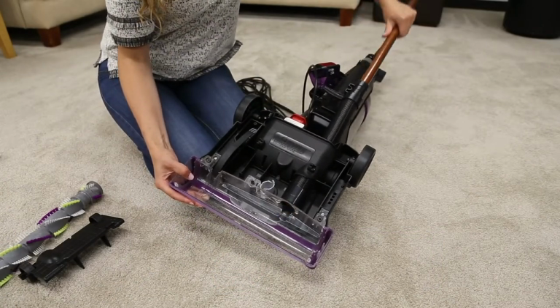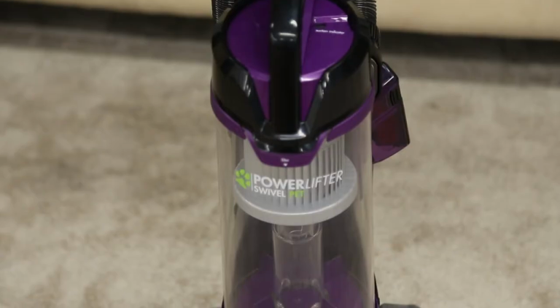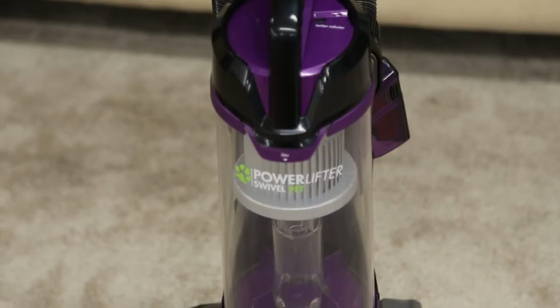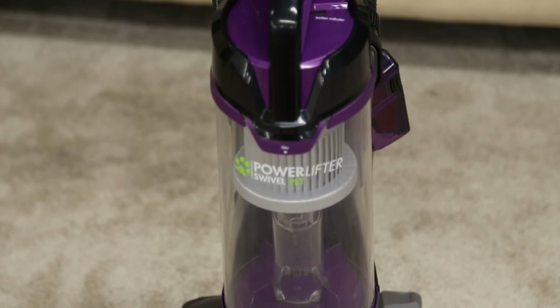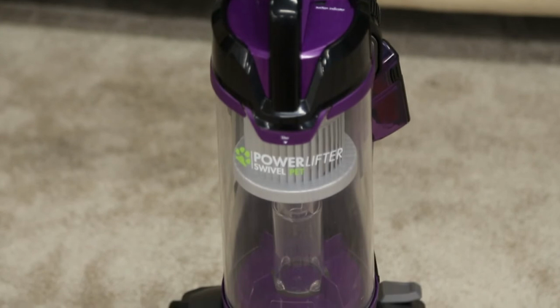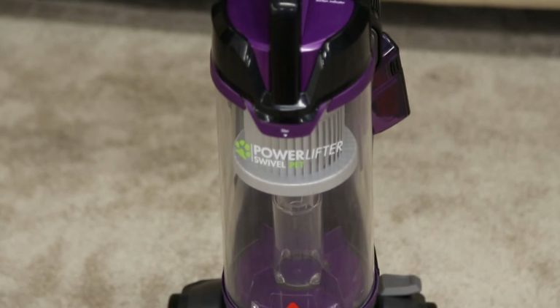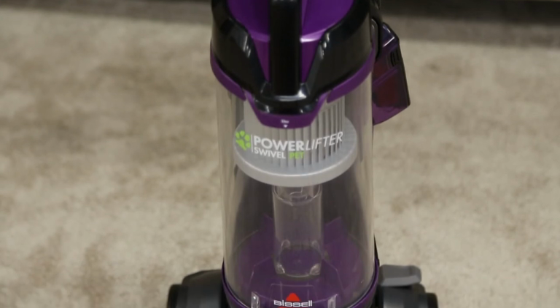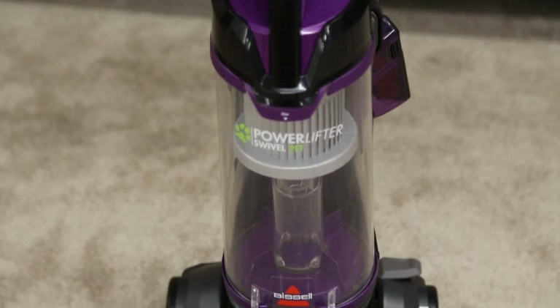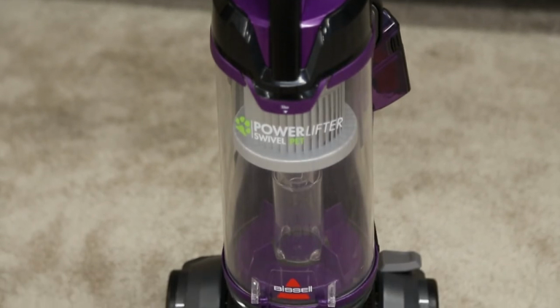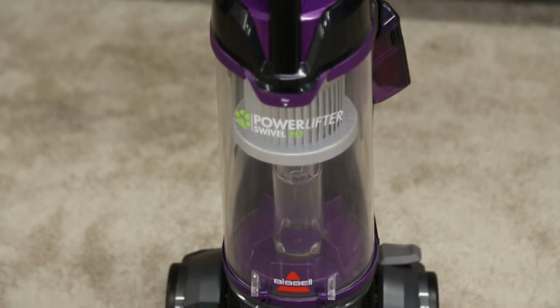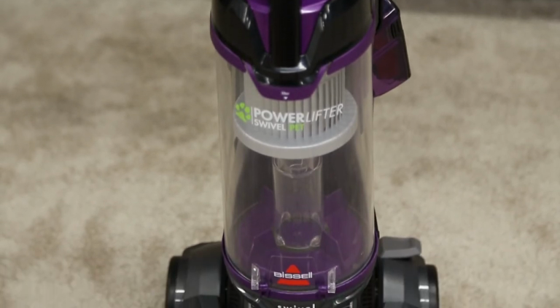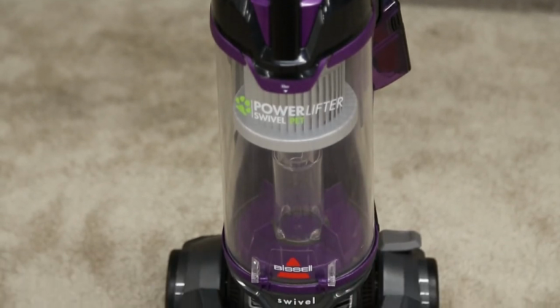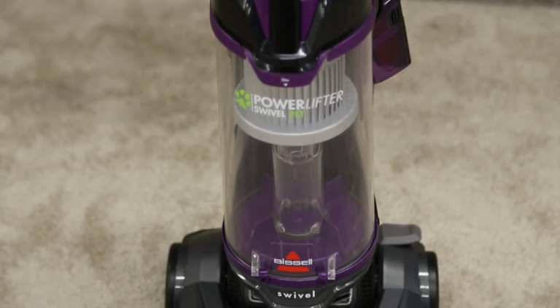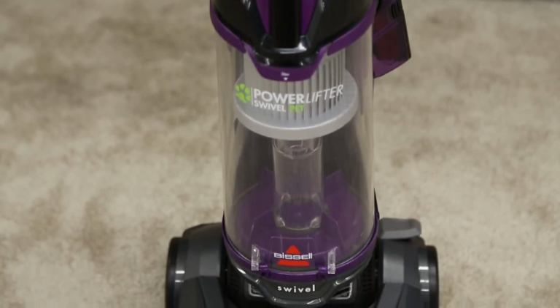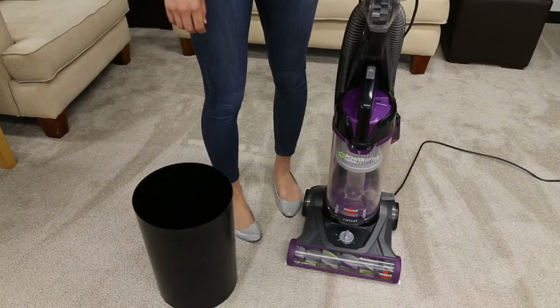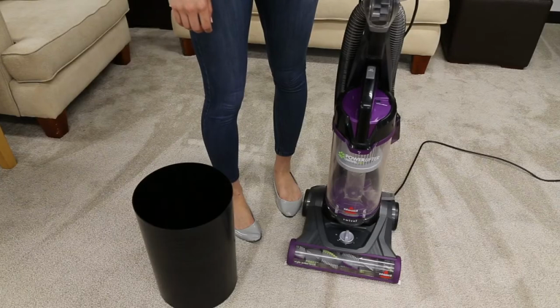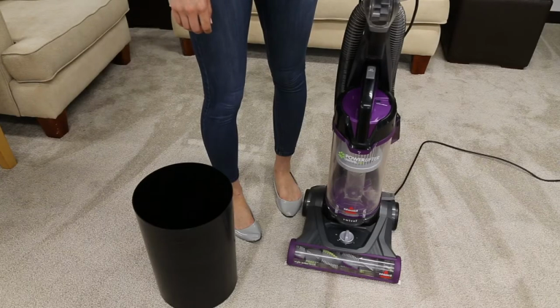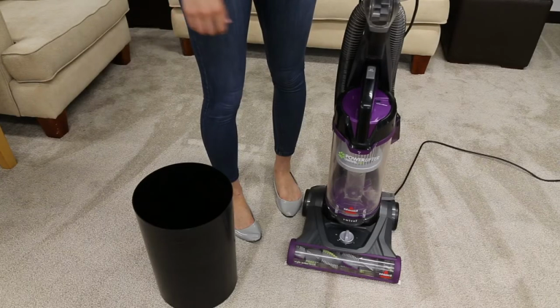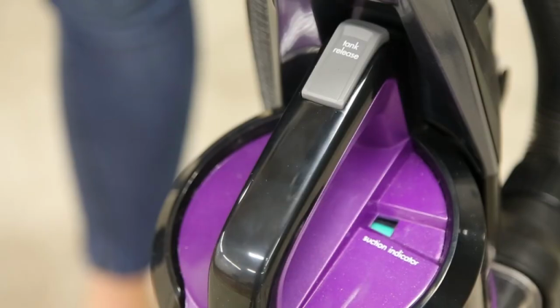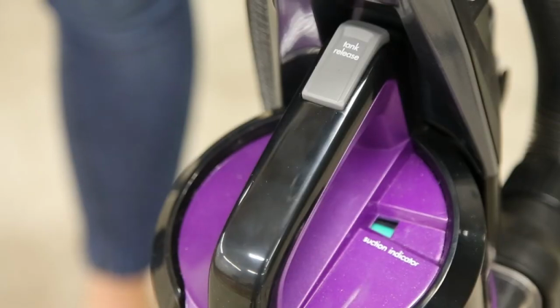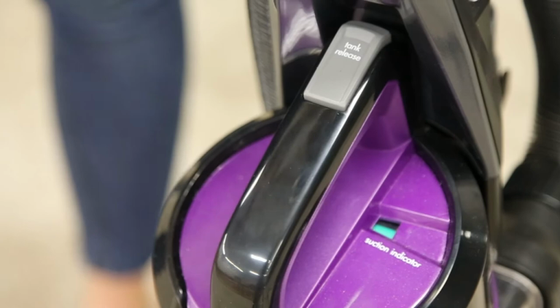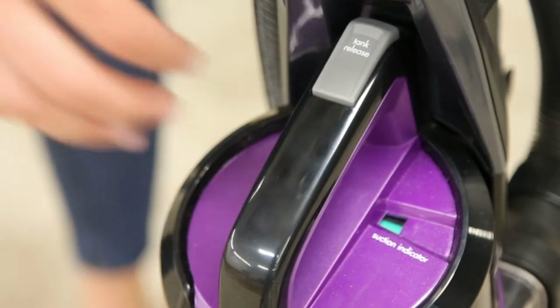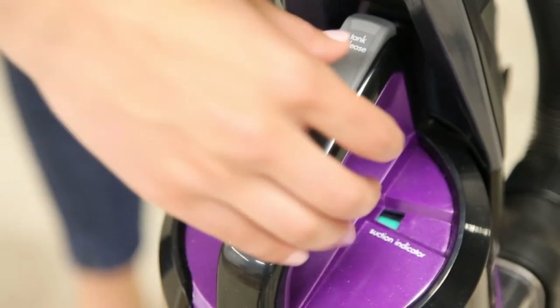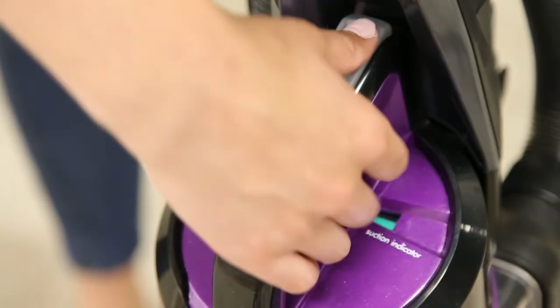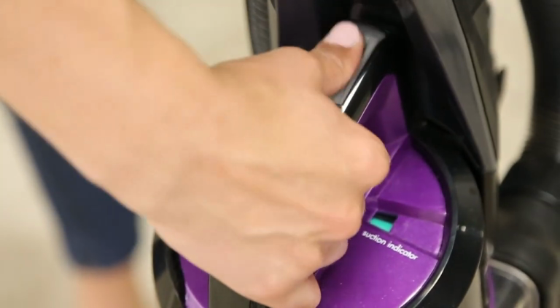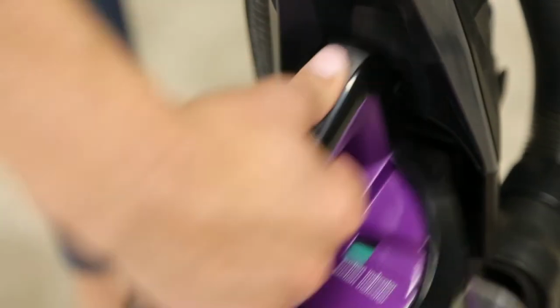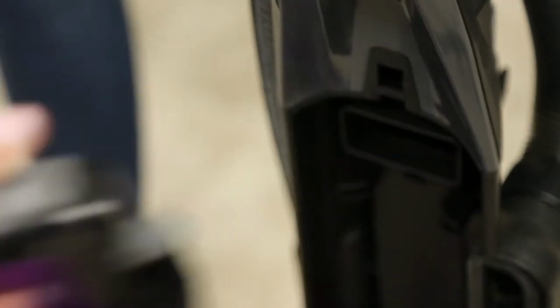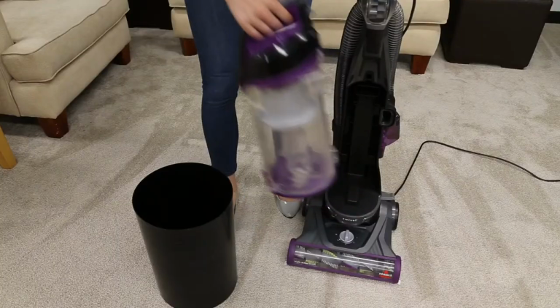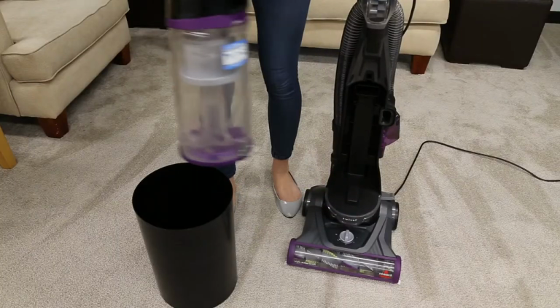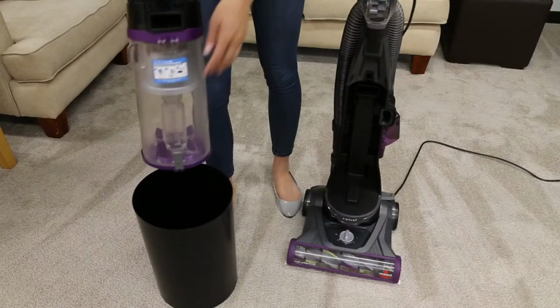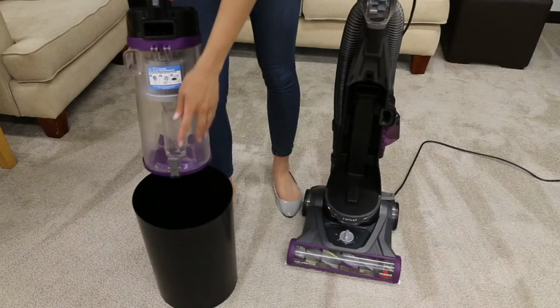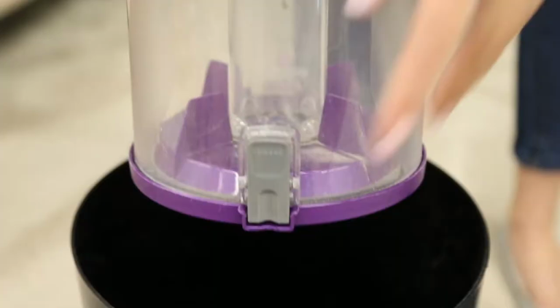The dirt tank may be full or not placed correctly on the vacuum. Empty the dirt tank and clean the filters as explained in the empty dirt tank and filter cleaning video.